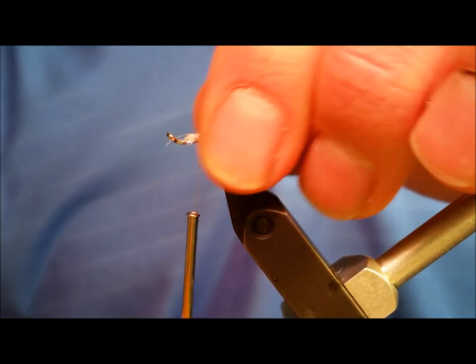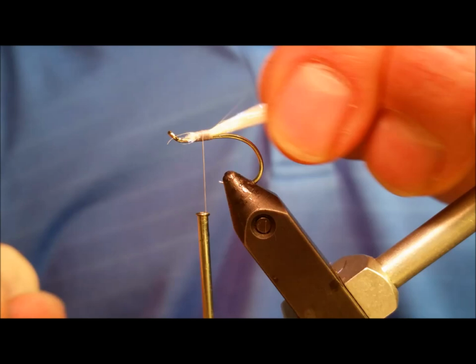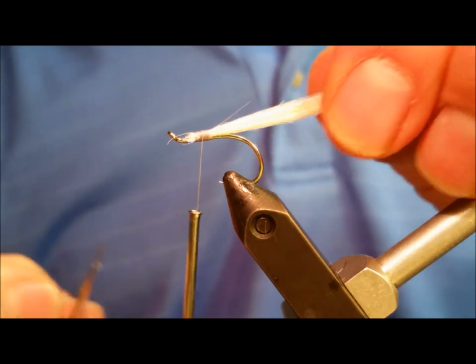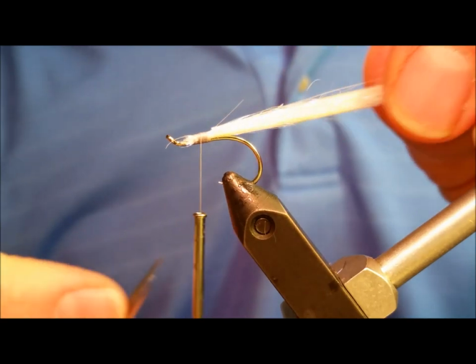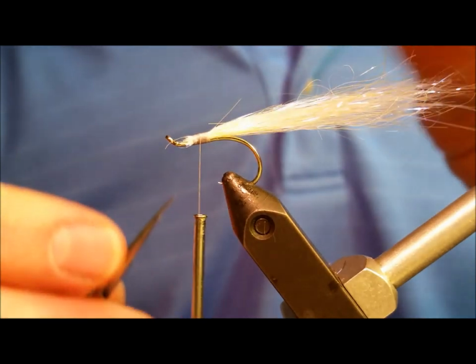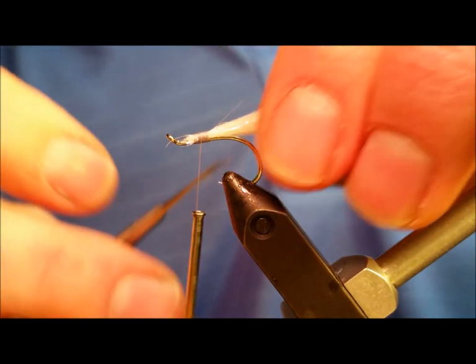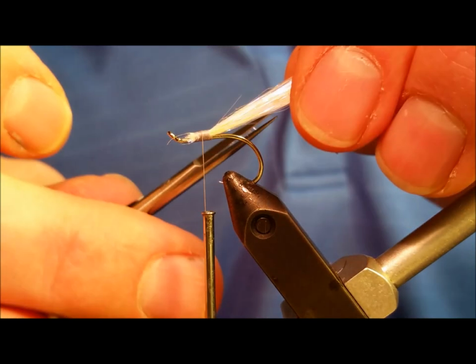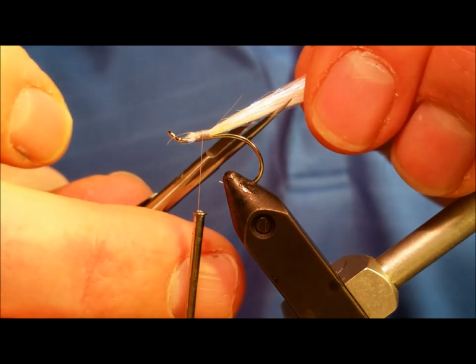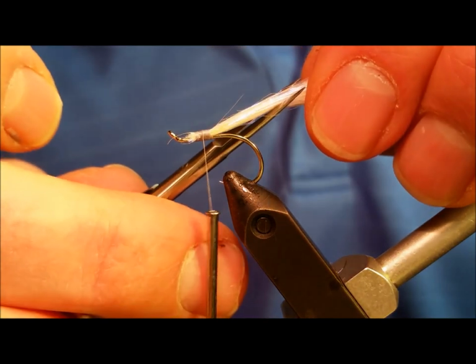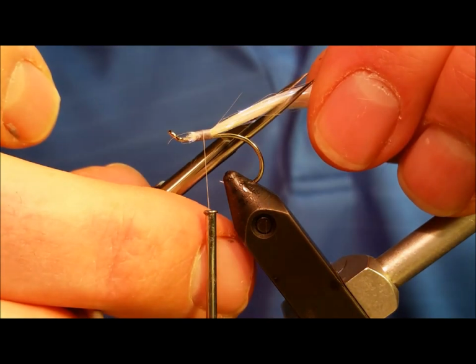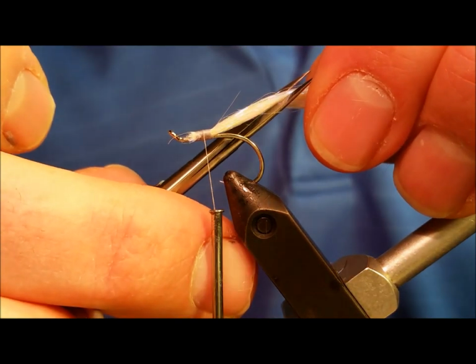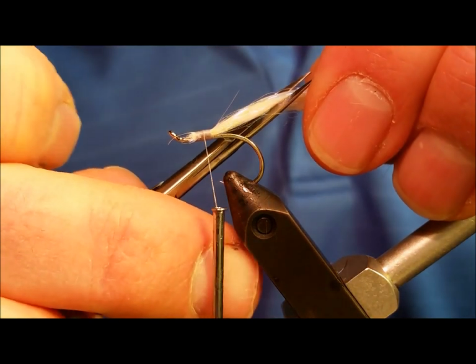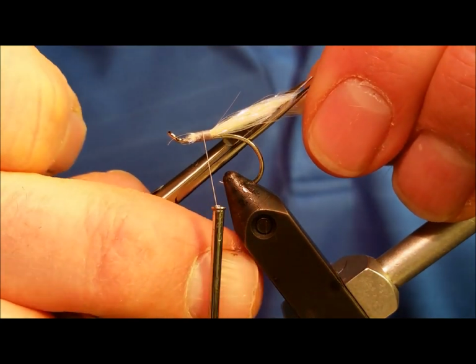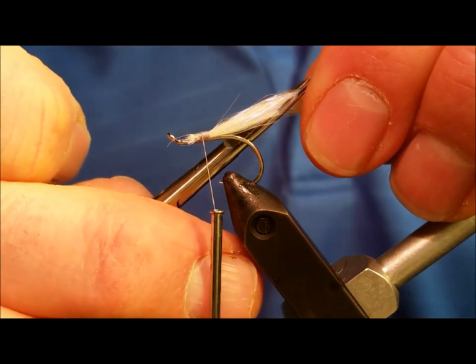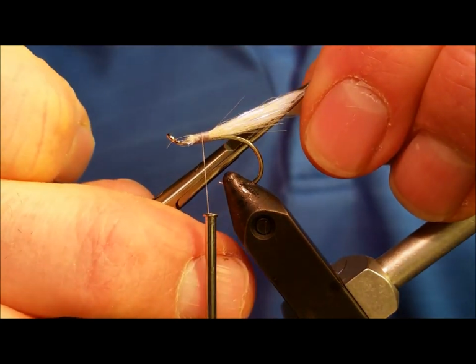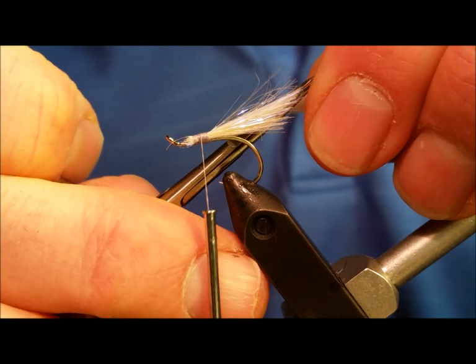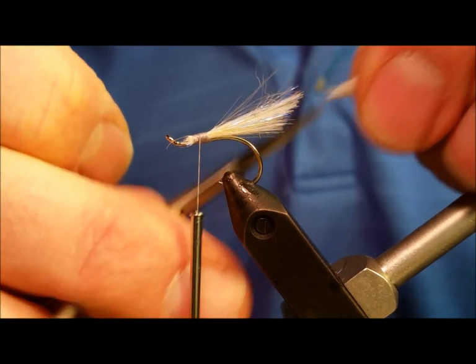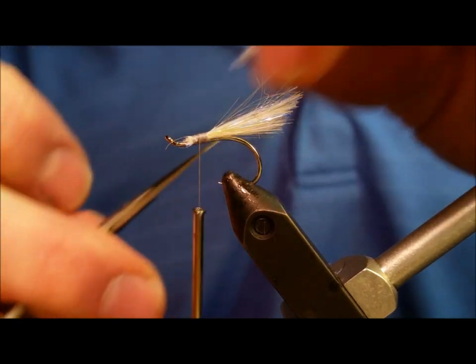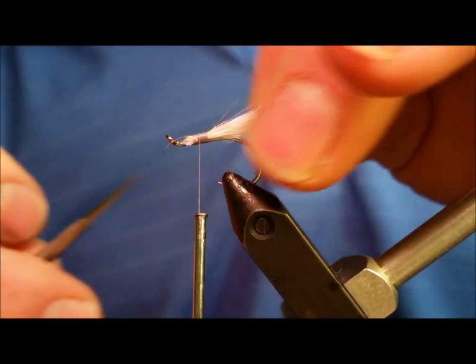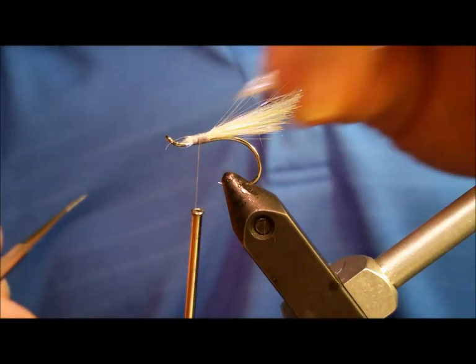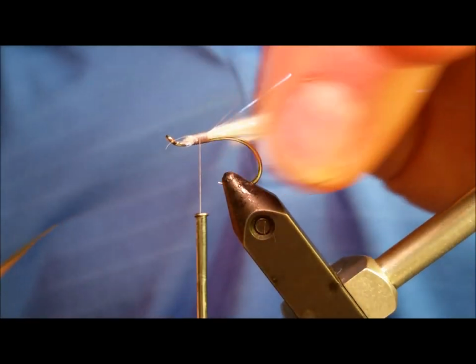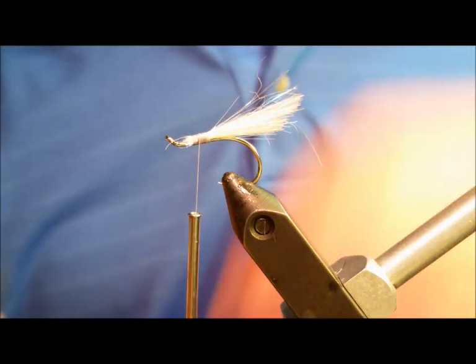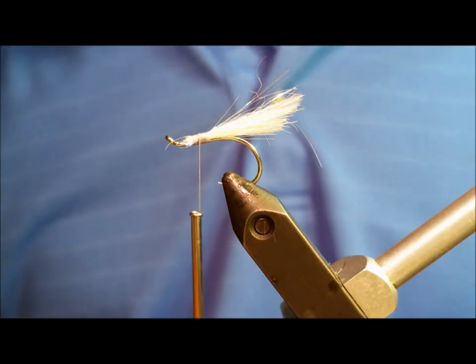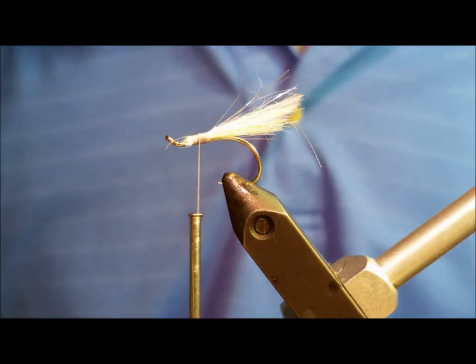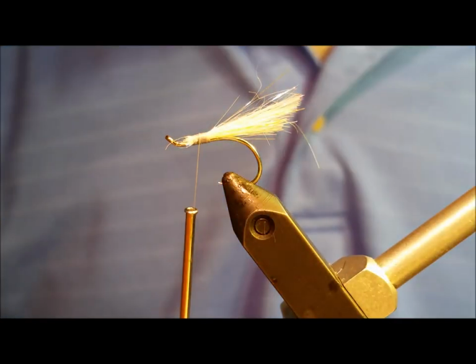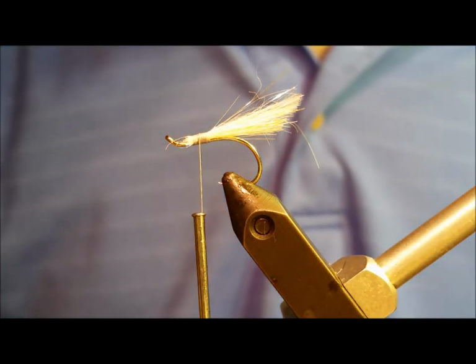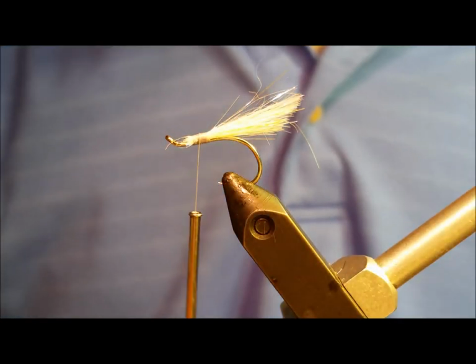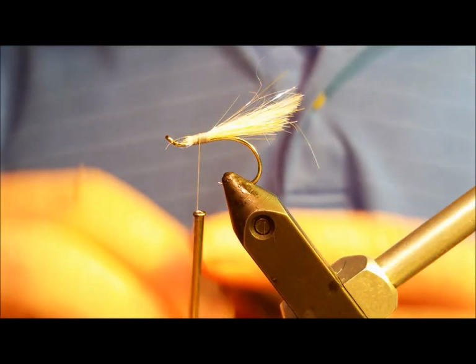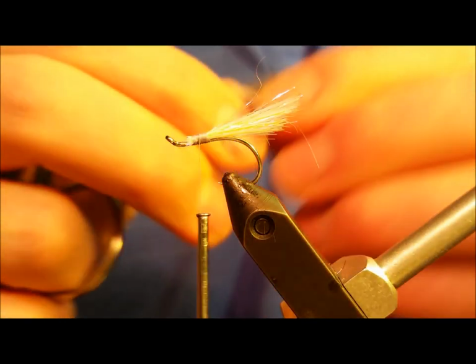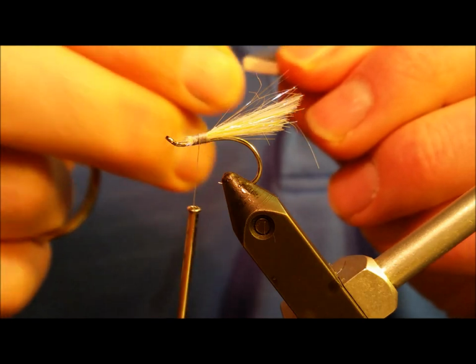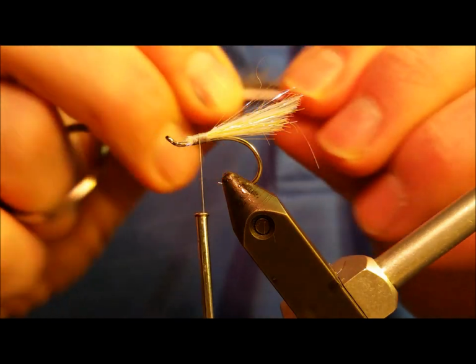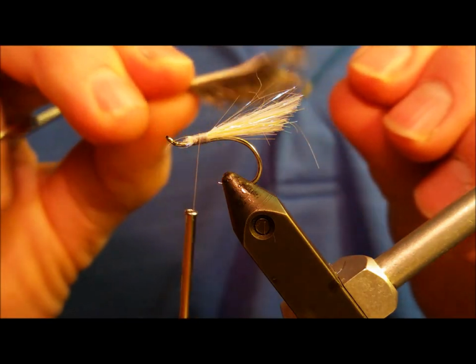When you have it secured, take your scissors and cut it at an upward taper. The bottom of the clump should be approximately a half inch long, and the longer taper on the top should measure at about three quarters of an inch.